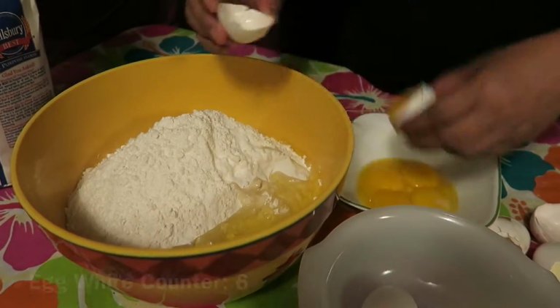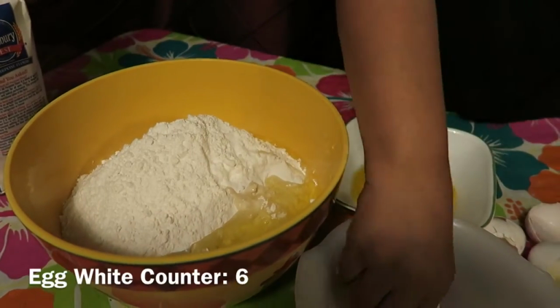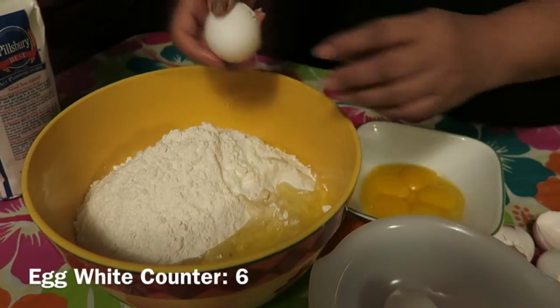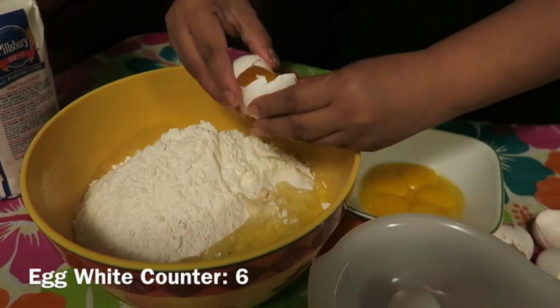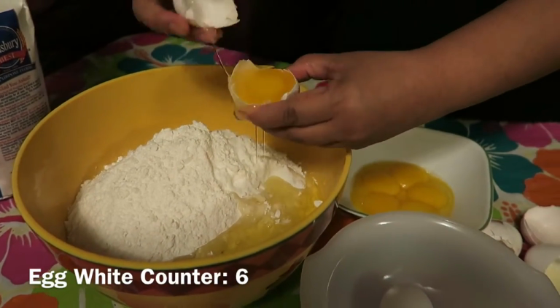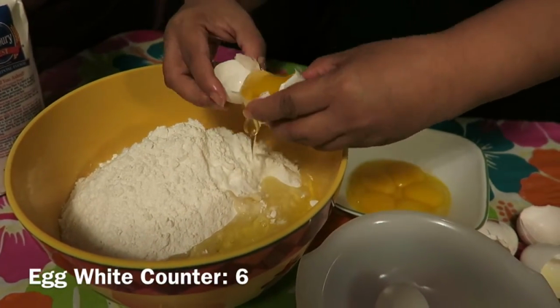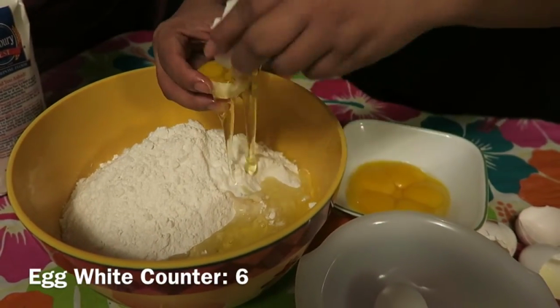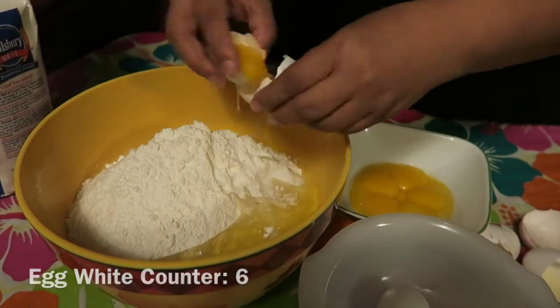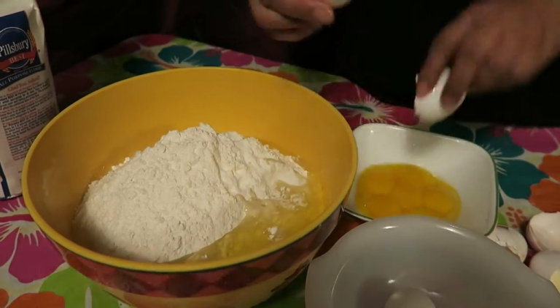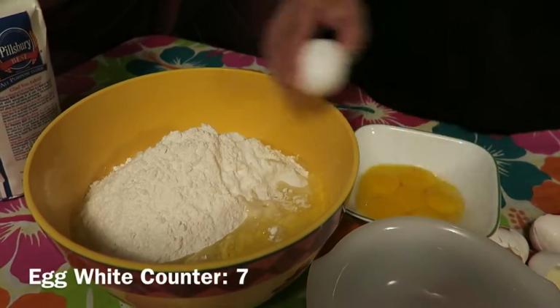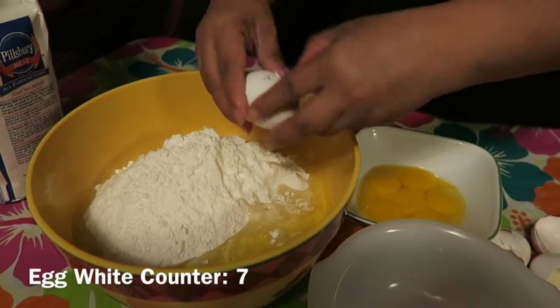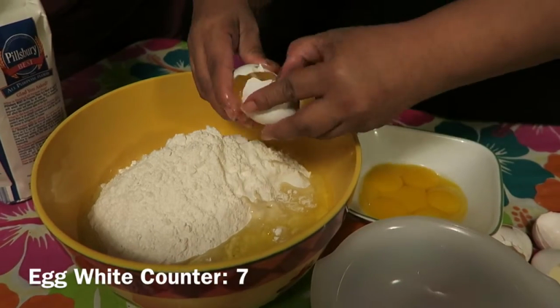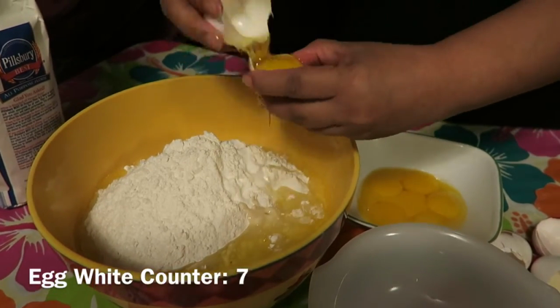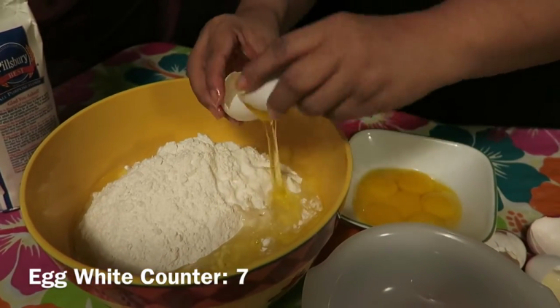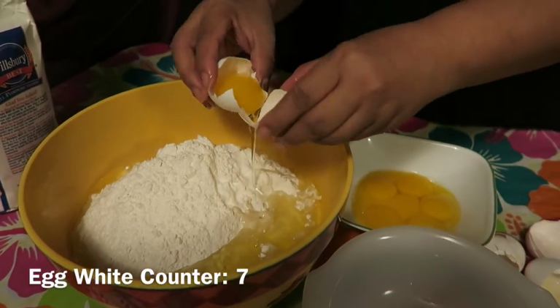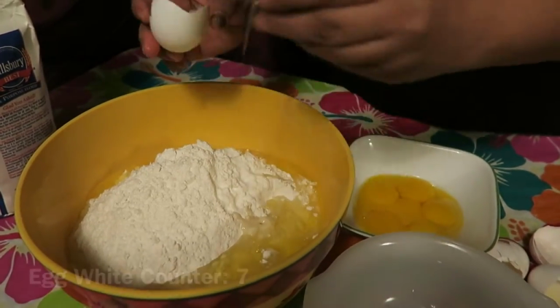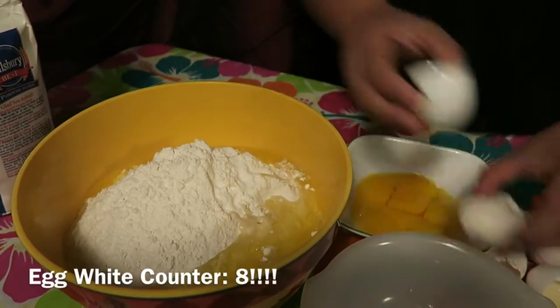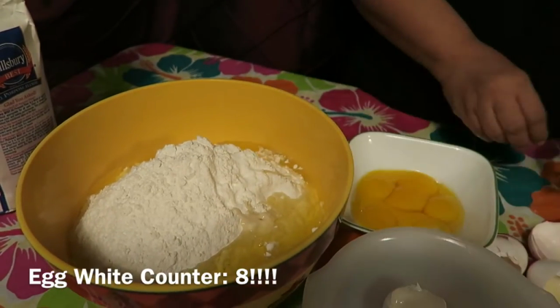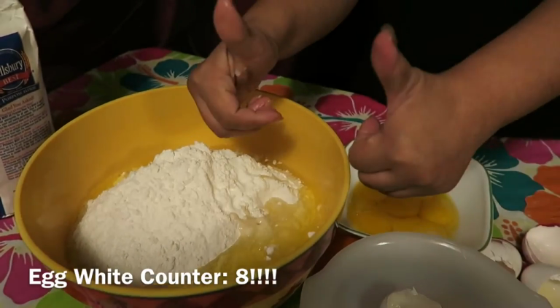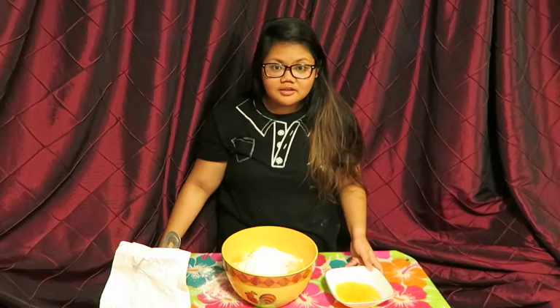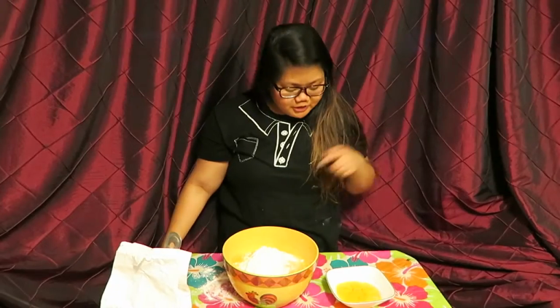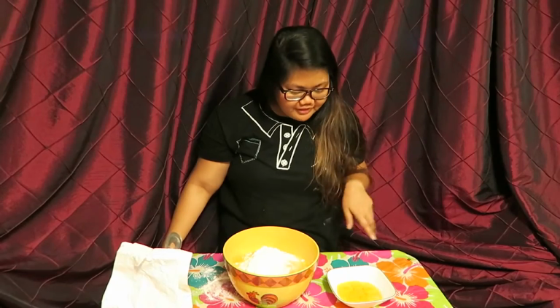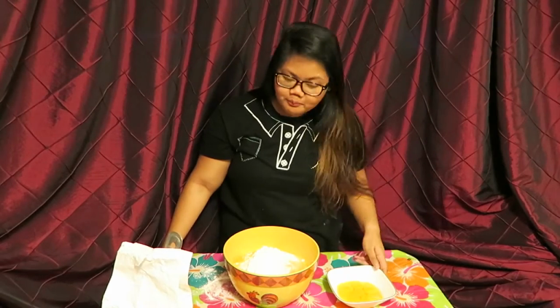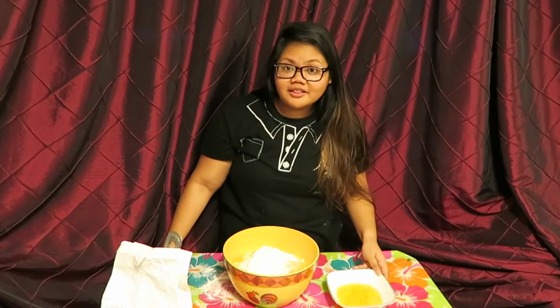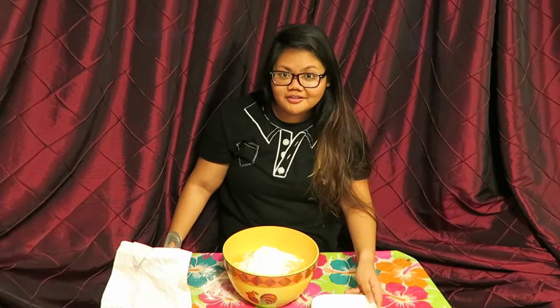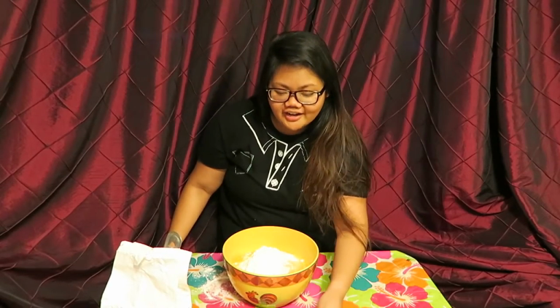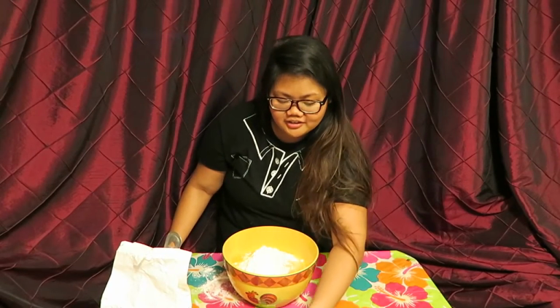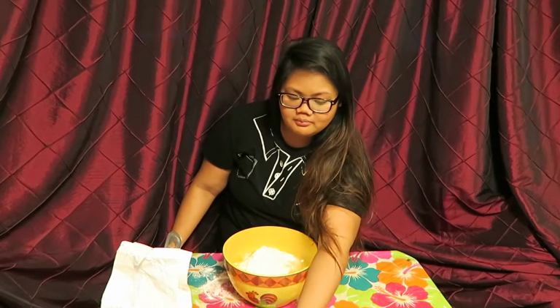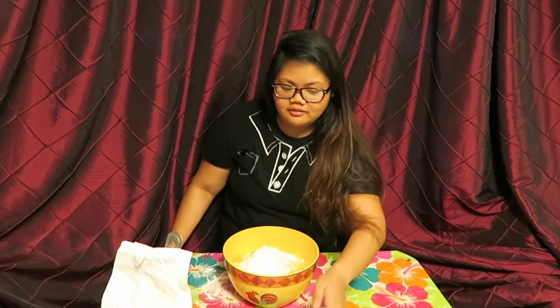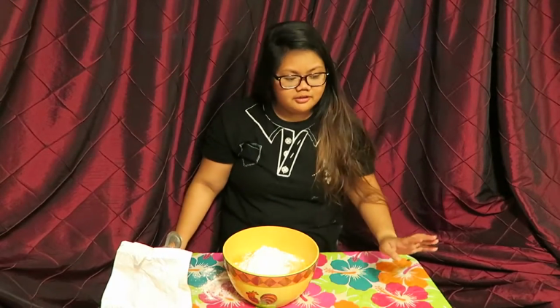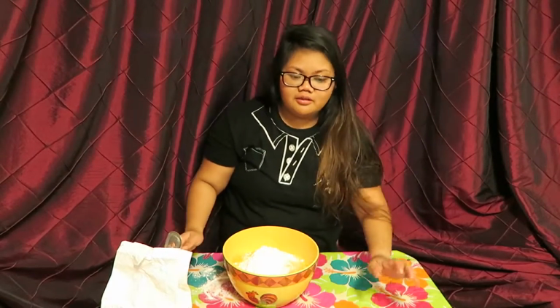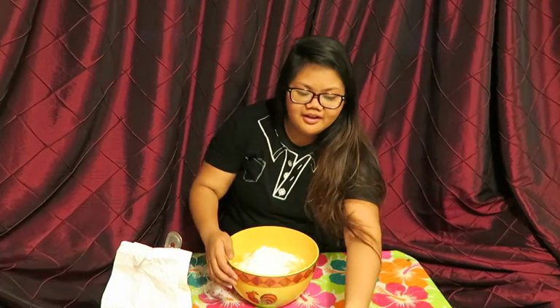Puto can come in many variants. There's puto bumbong, puto cuchinta, puto lanson, puto mamon, puto maya, puto pau, and puto seco. Once you're done with that, you can set aside the egg yolks in case you want to make leche flan or something.